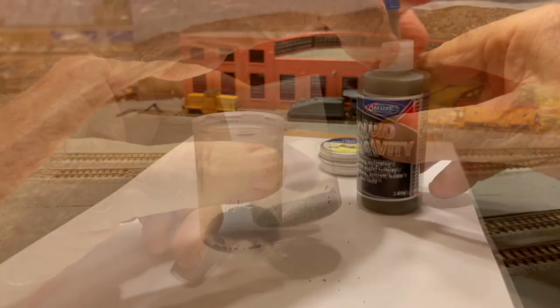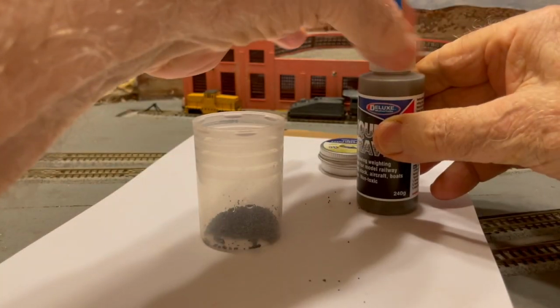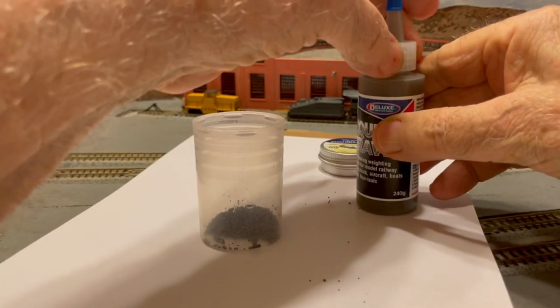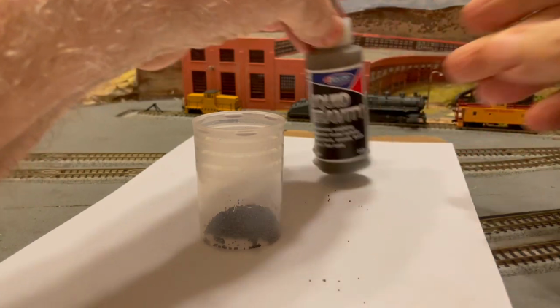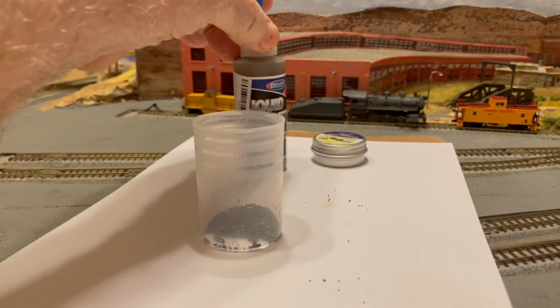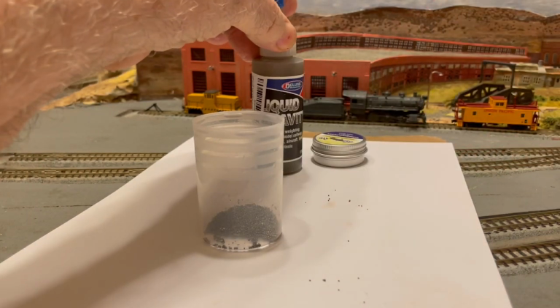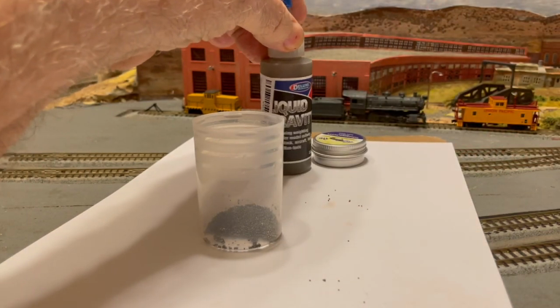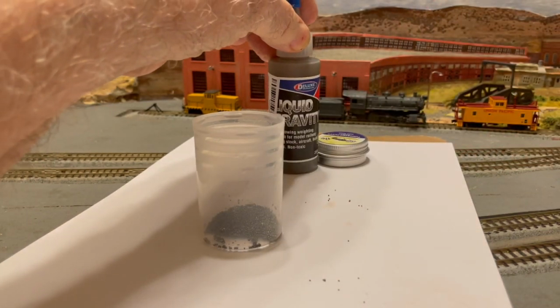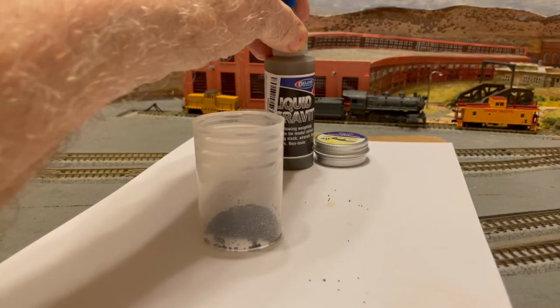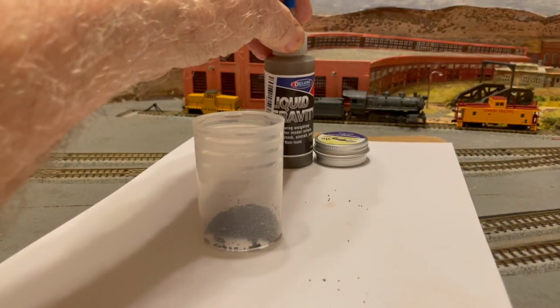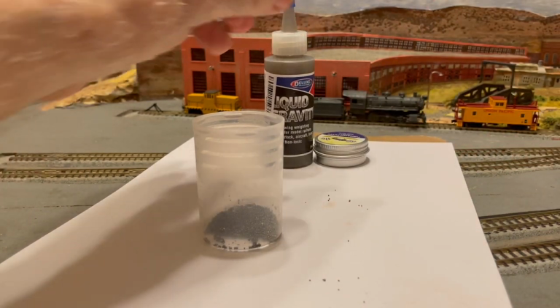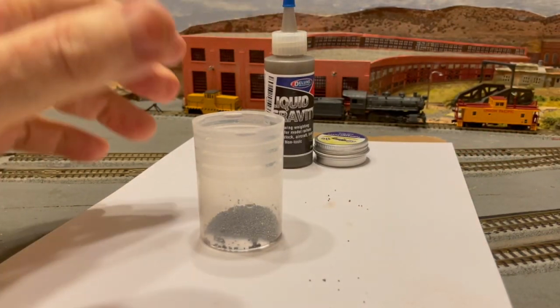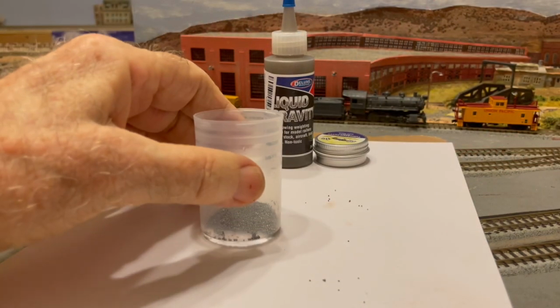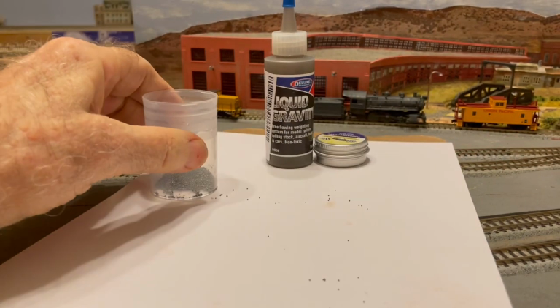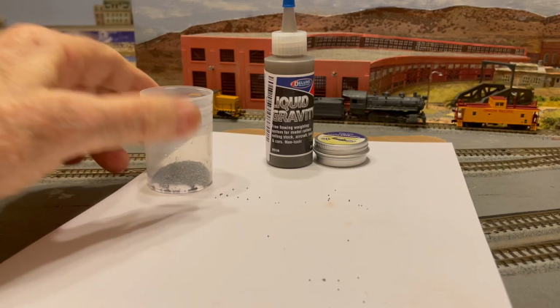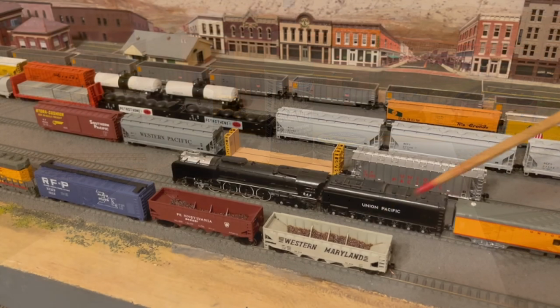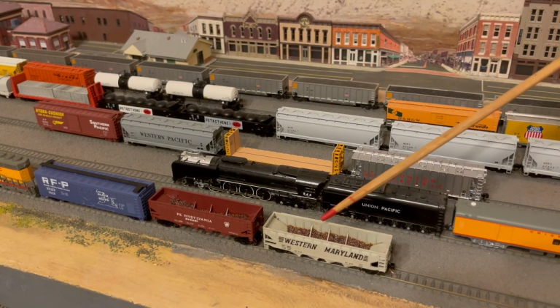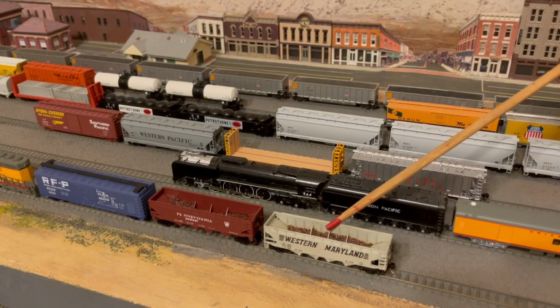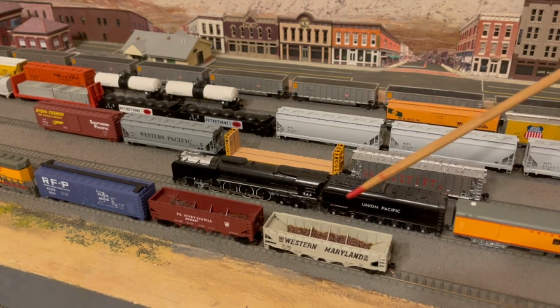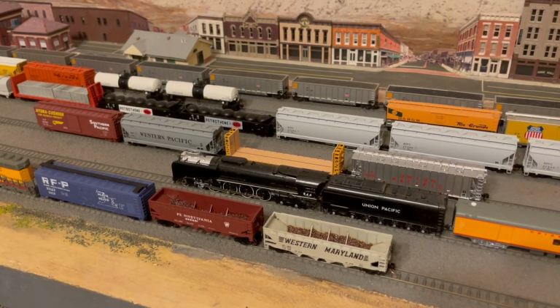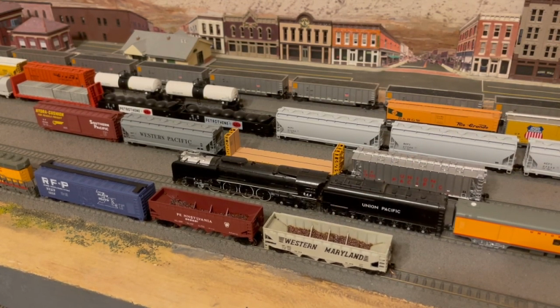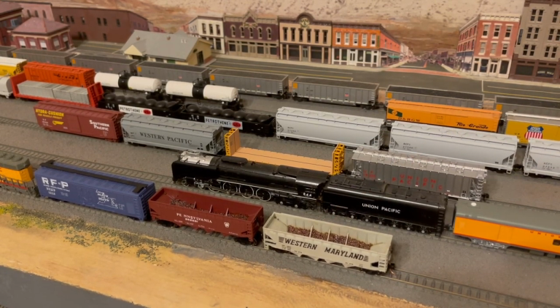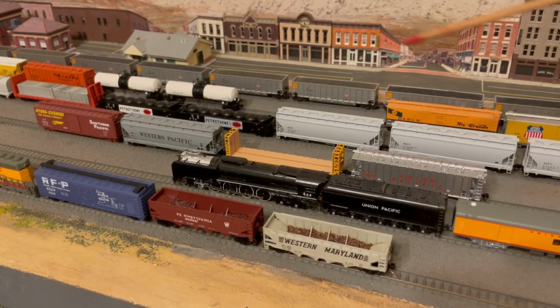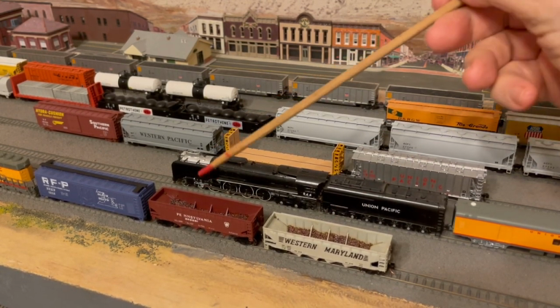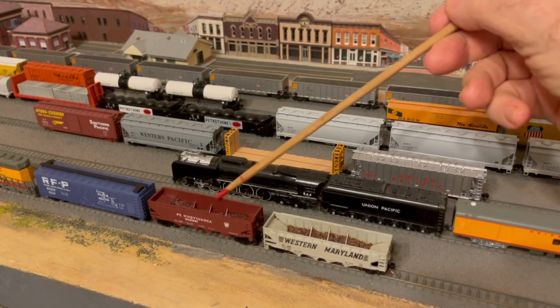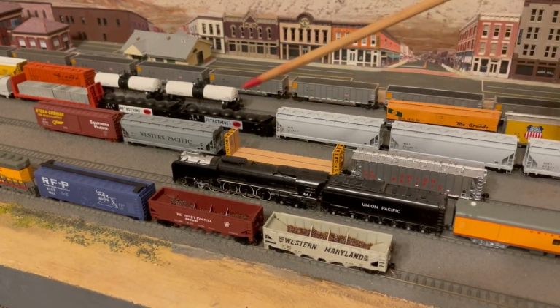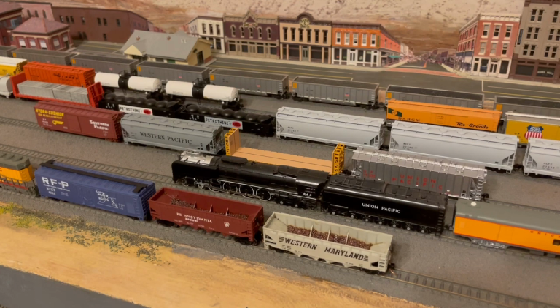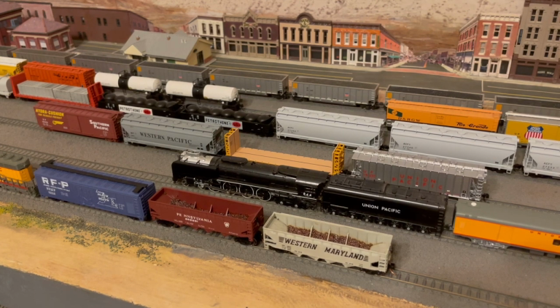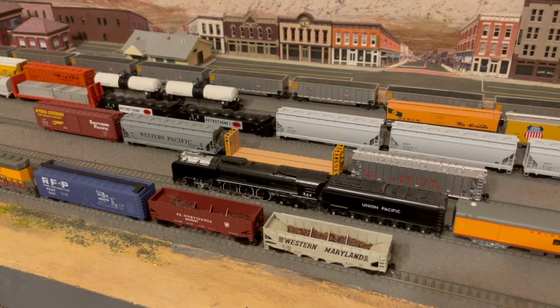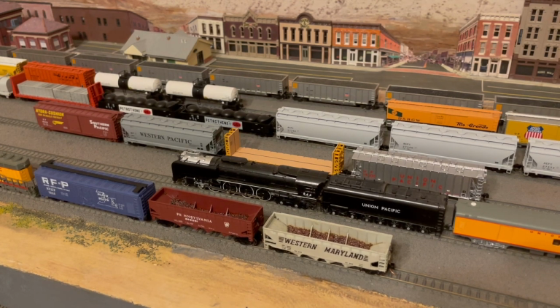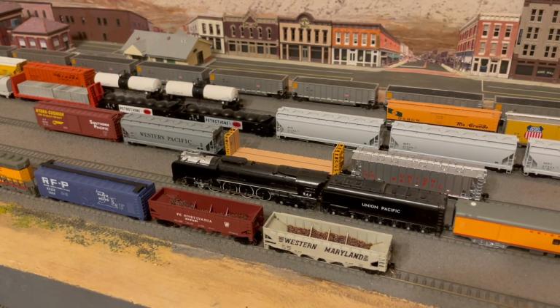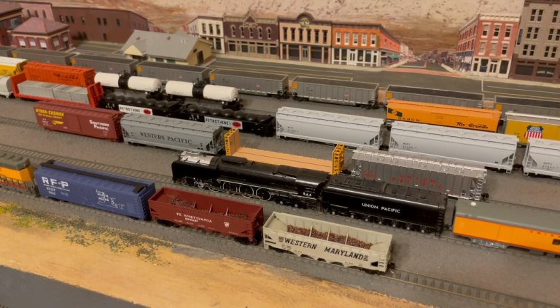So far, I haven't used the Tungsten Putty. I do plan to use it for adding small amounts of additional weight when needed. But I have used the Liquid Gravity in these two coal cars, and I have glued it in place using a 50-50 mix of Elmer's White Glue and water.